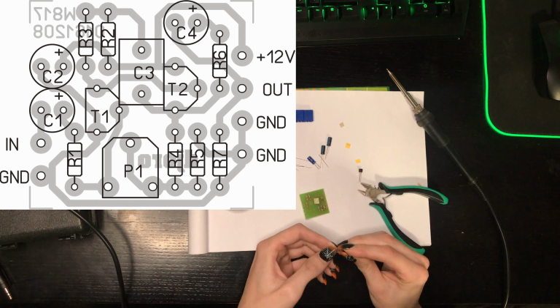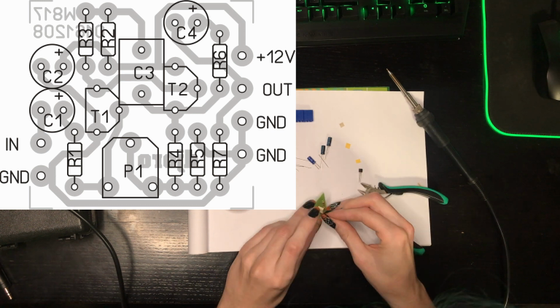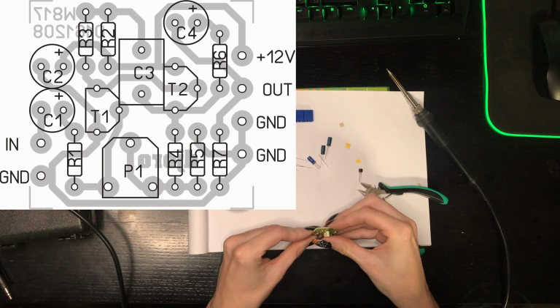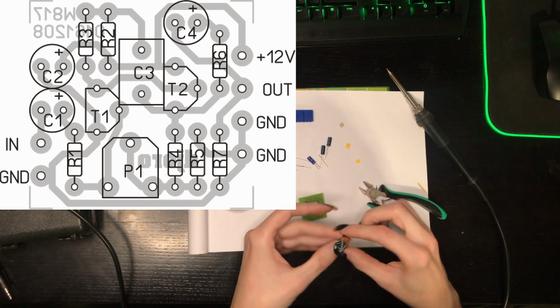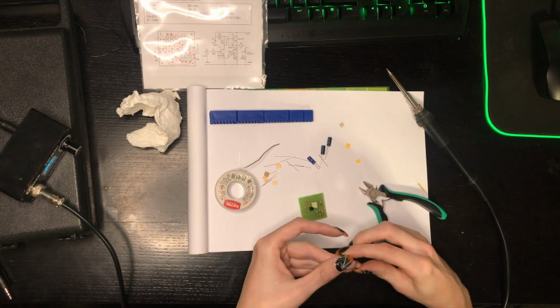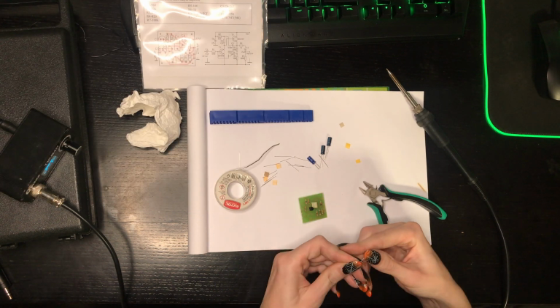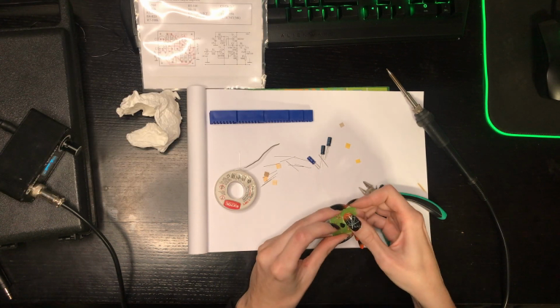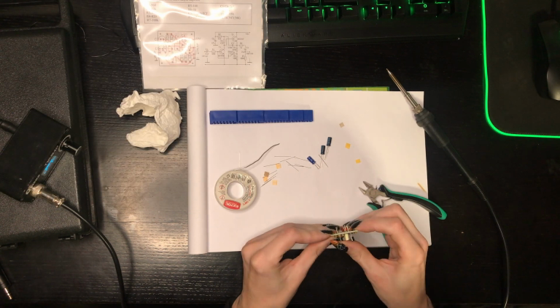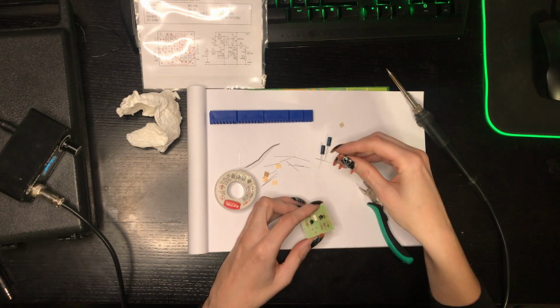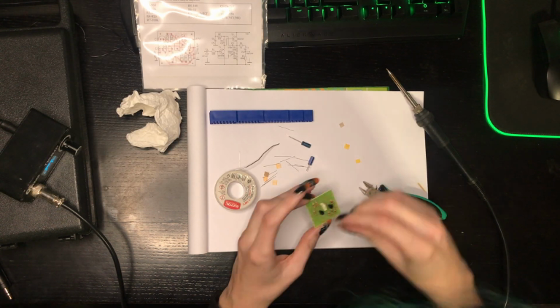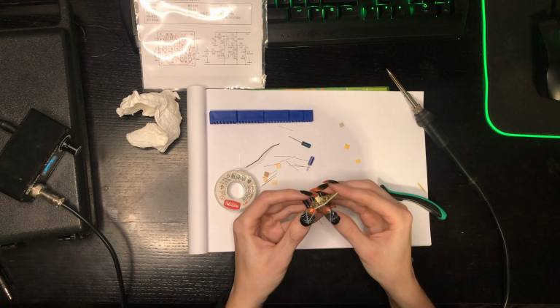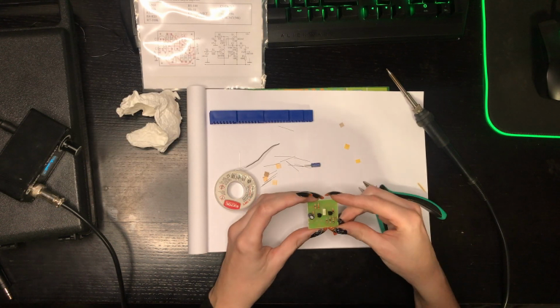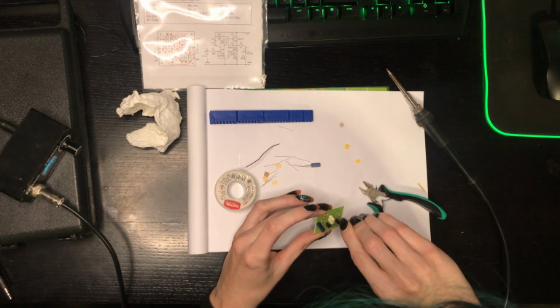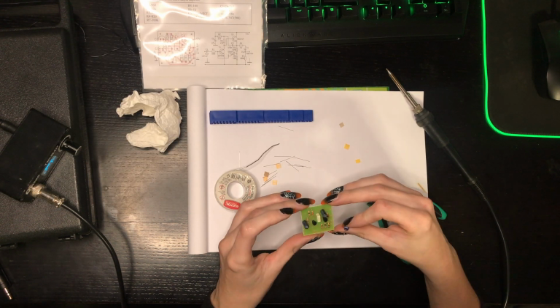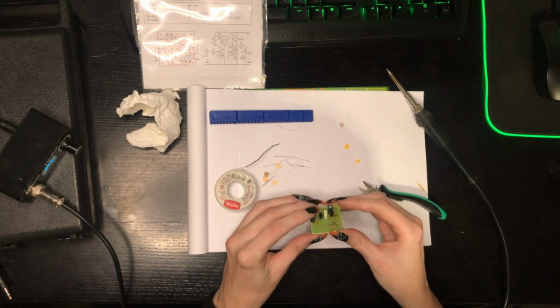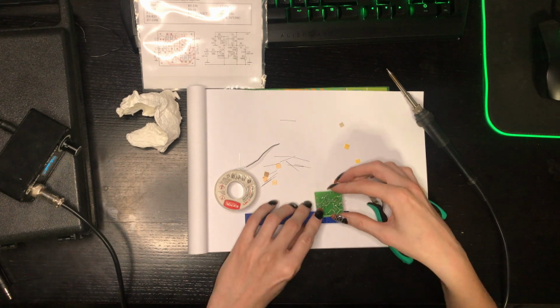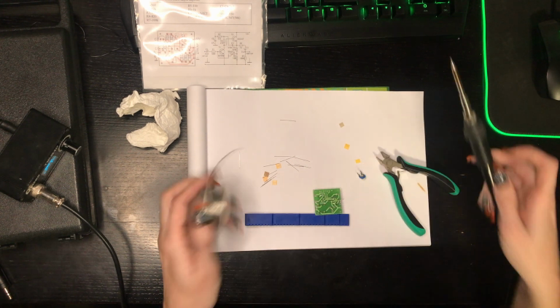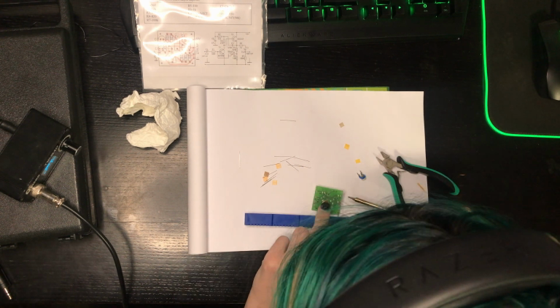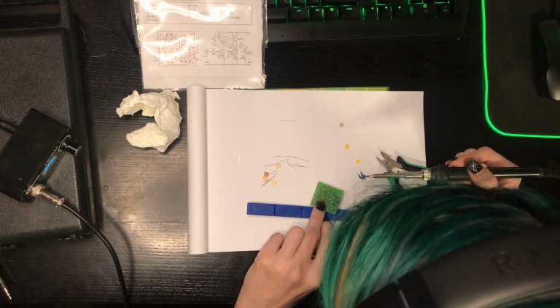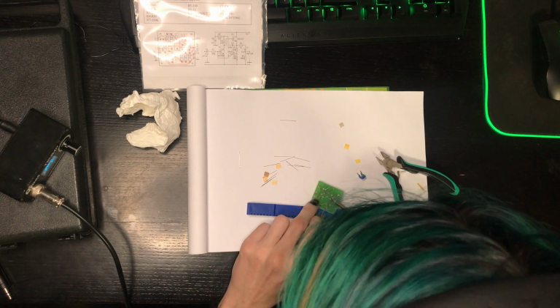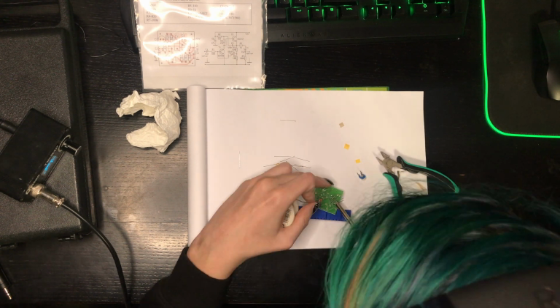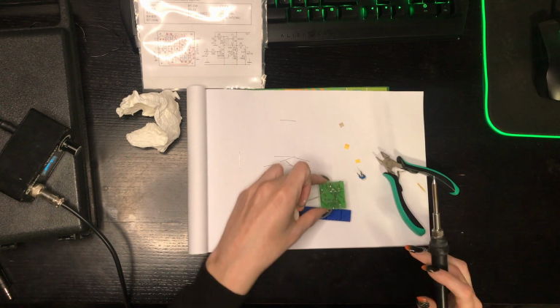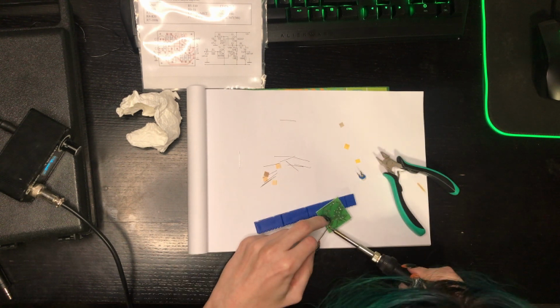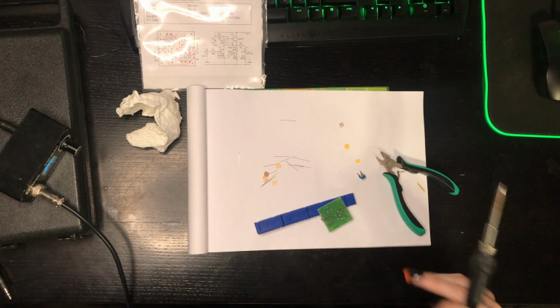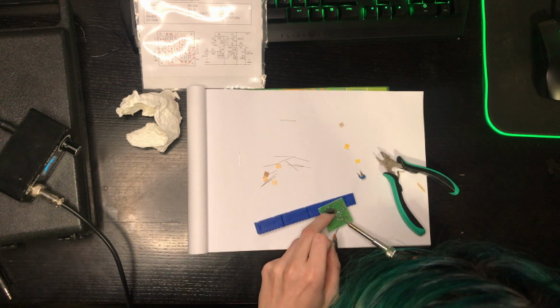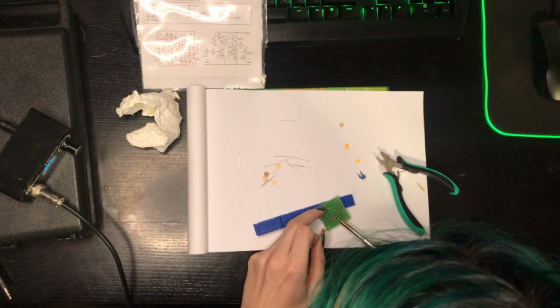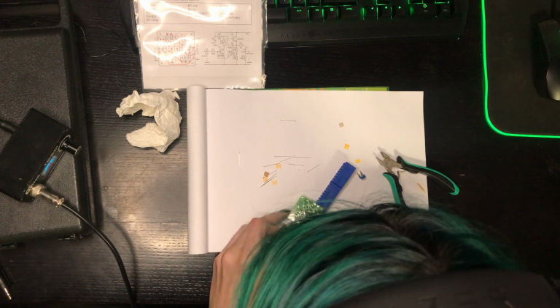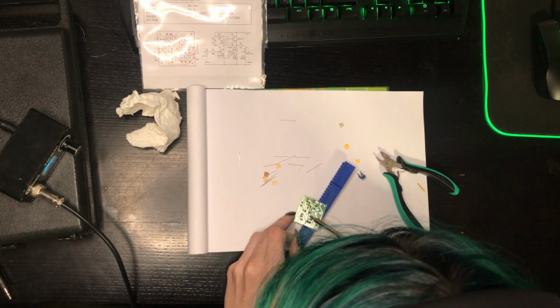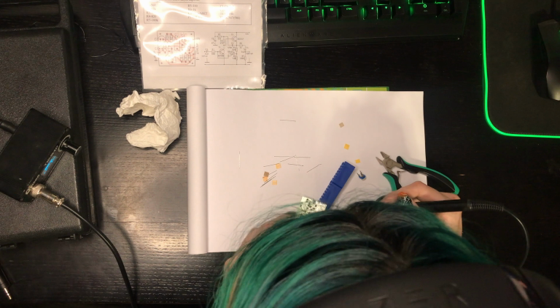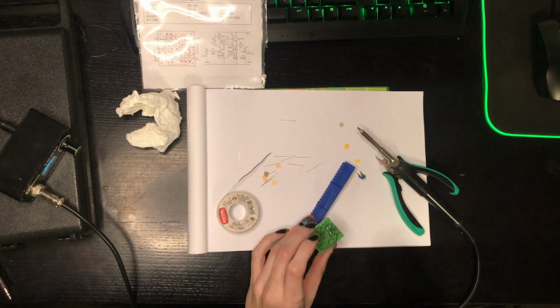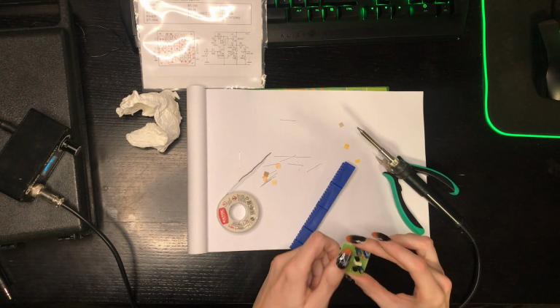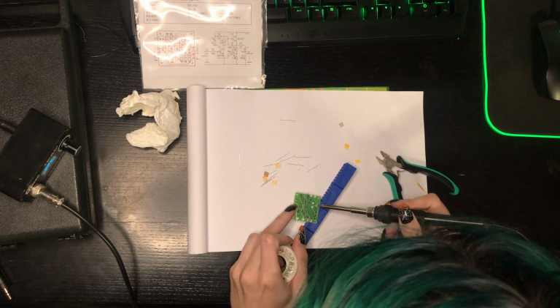I will just super quickly assemble it. It's pretty straightforward. Everybody who knows what end of a soldering iron is hot and what end should be held by the hand can easily put it together.